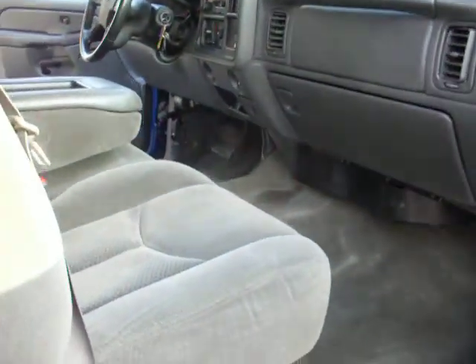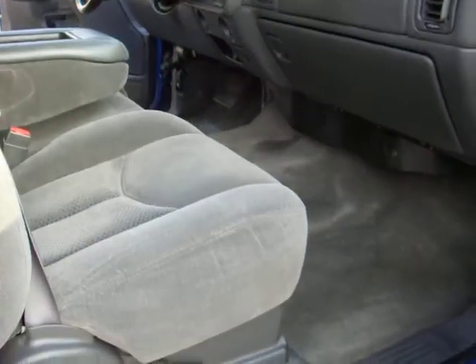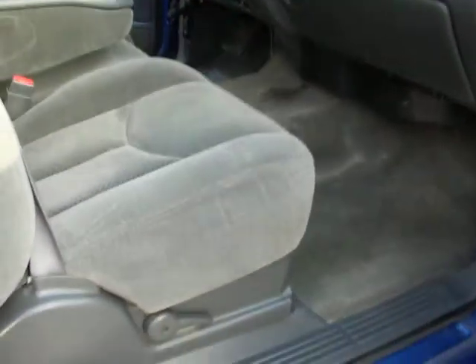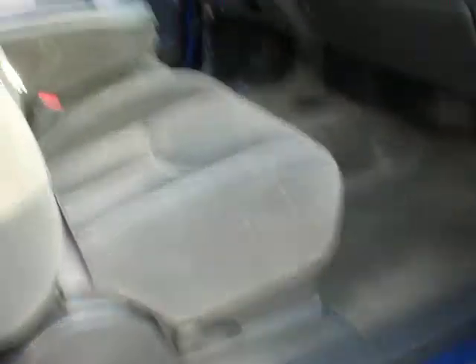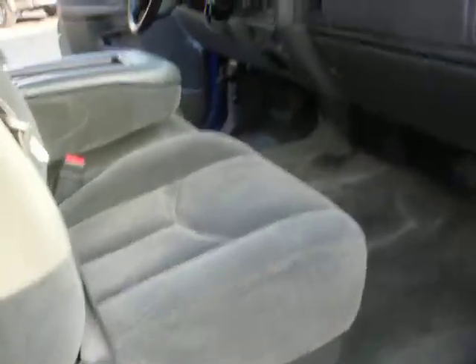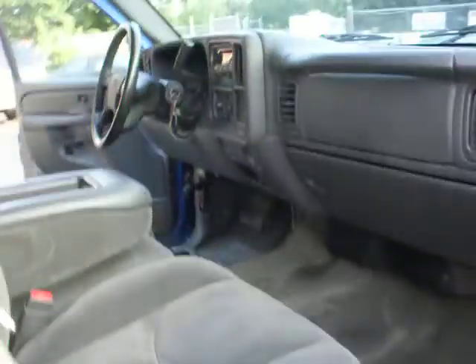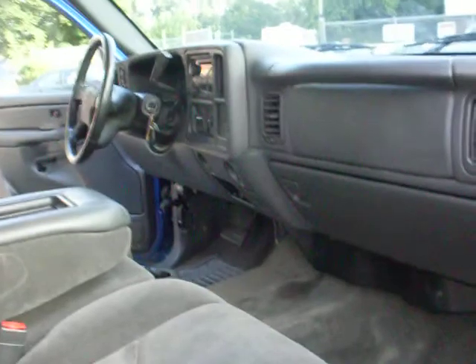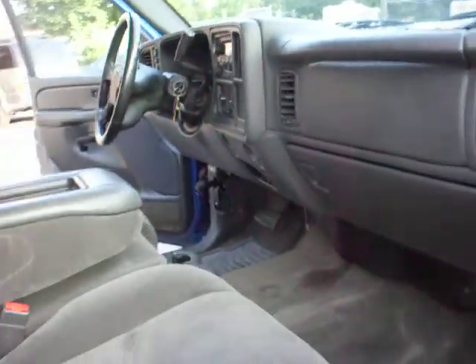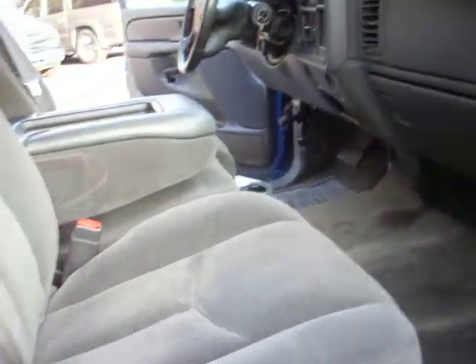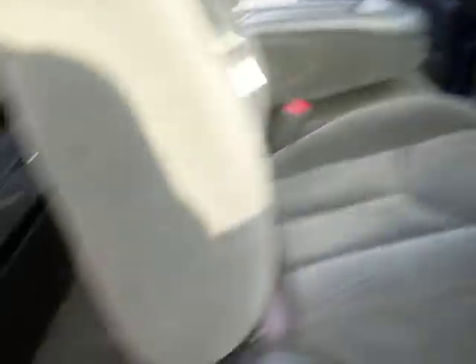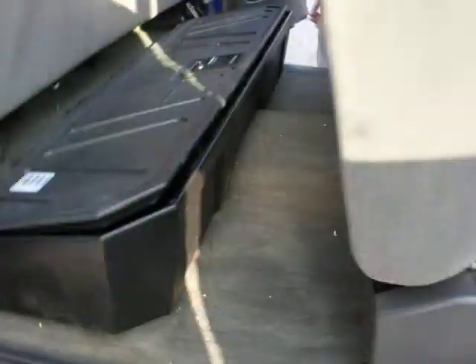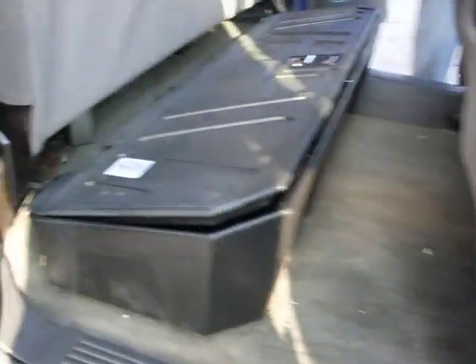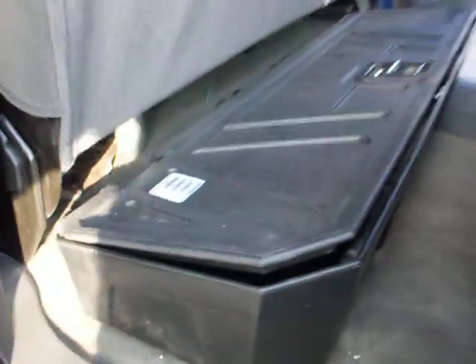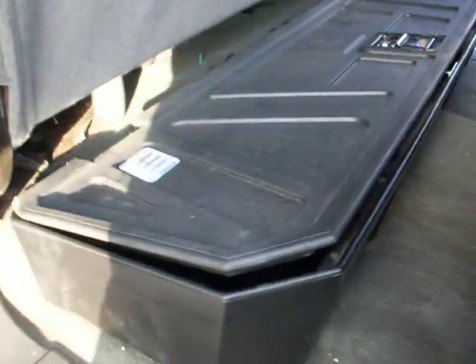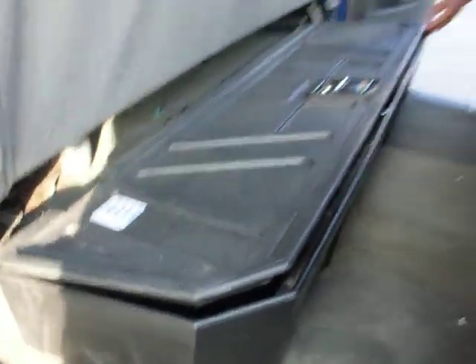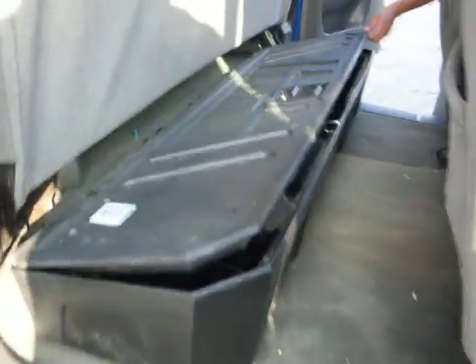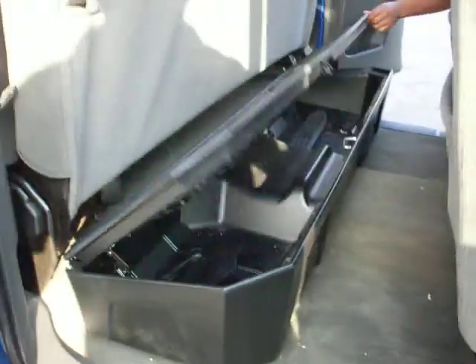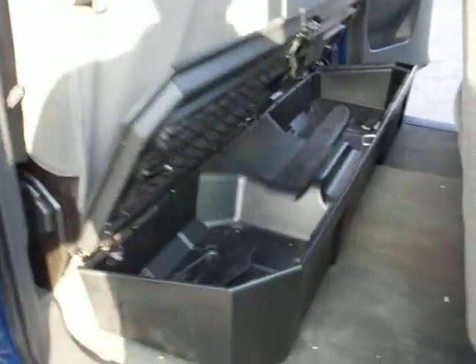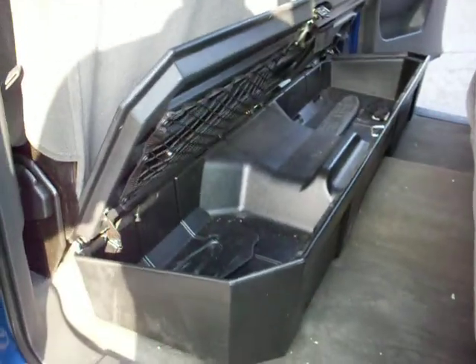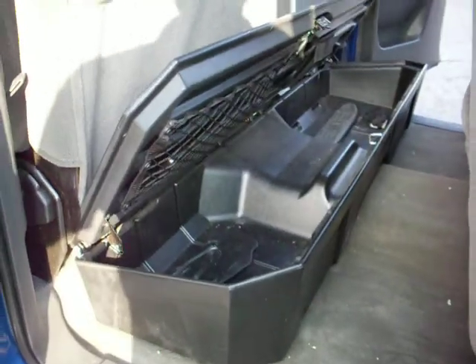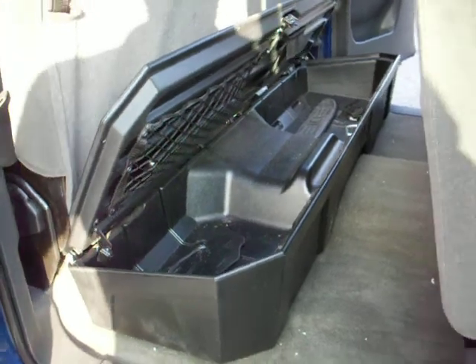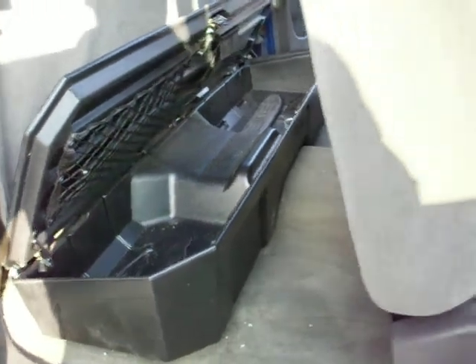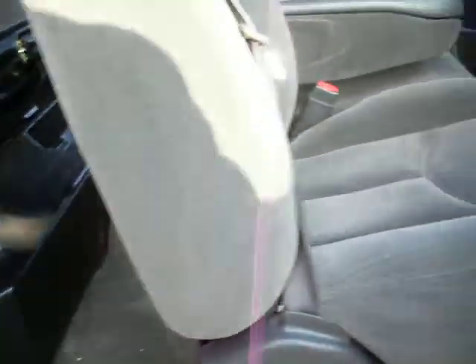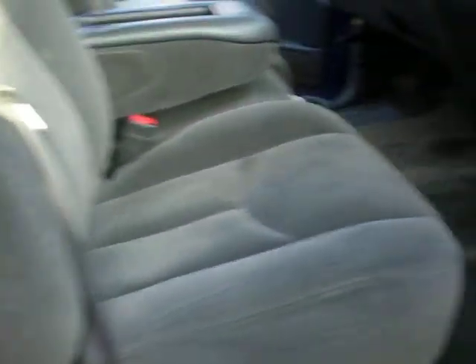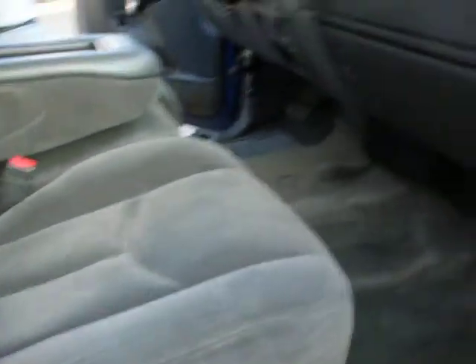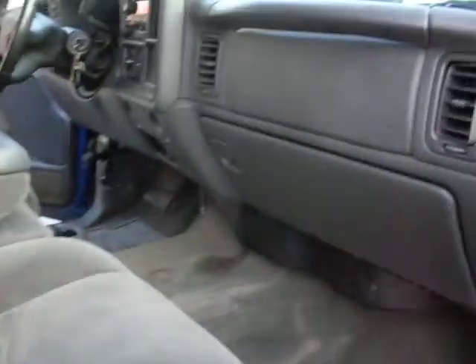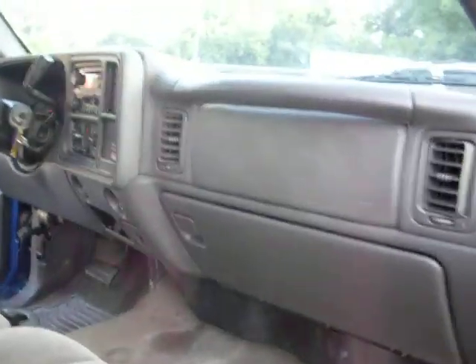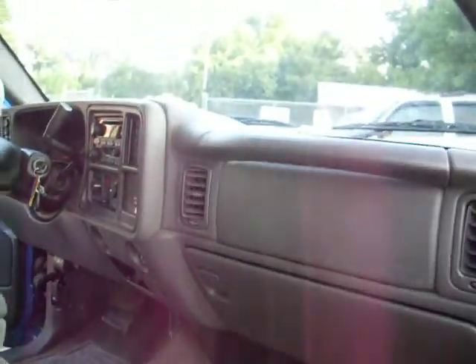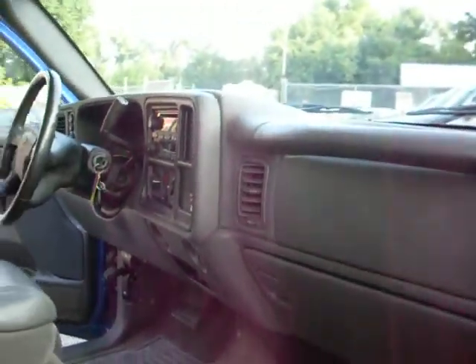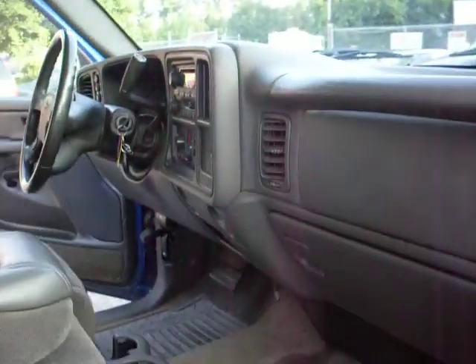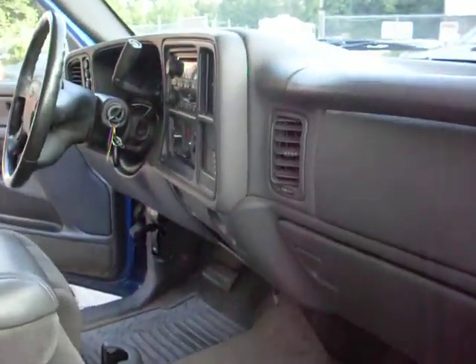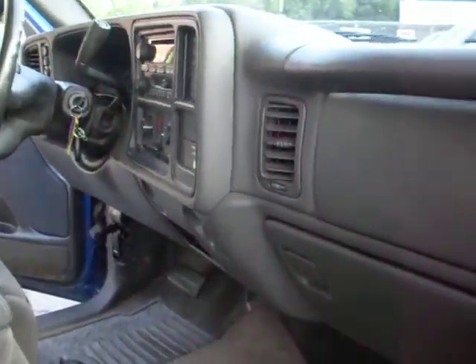Let's take a look at the other side — gives you a little added space. Let's take you guys for a quick test drive of this truck.